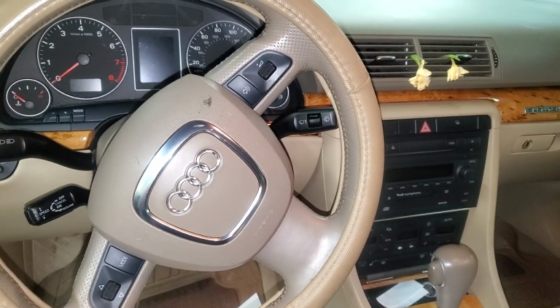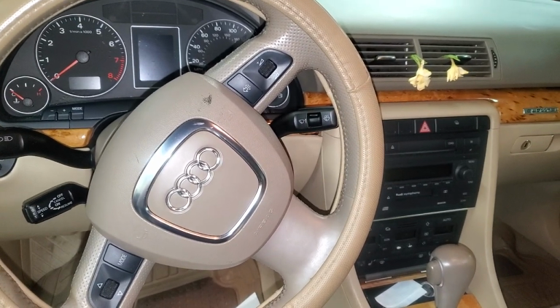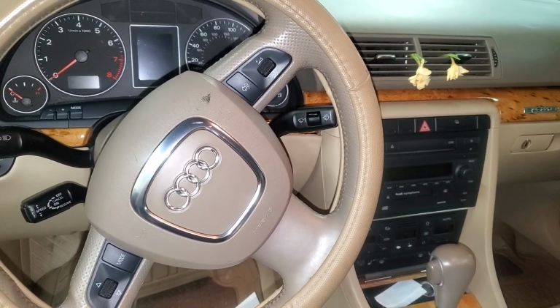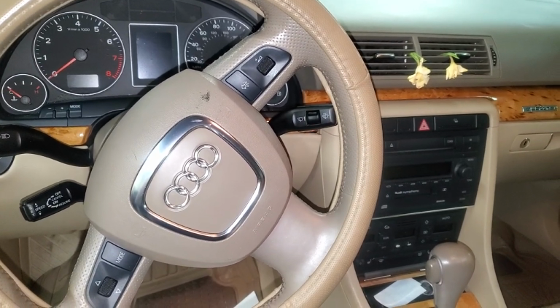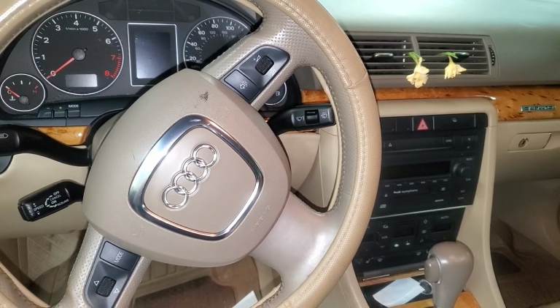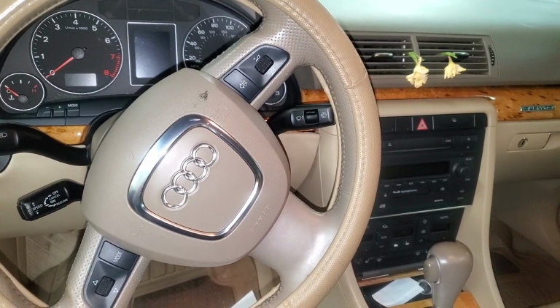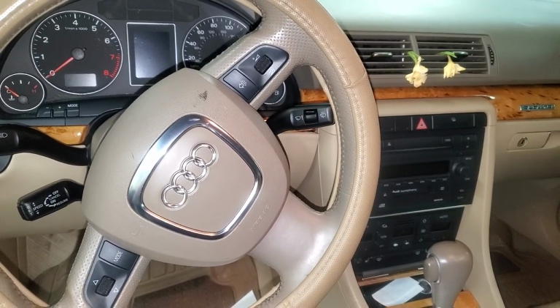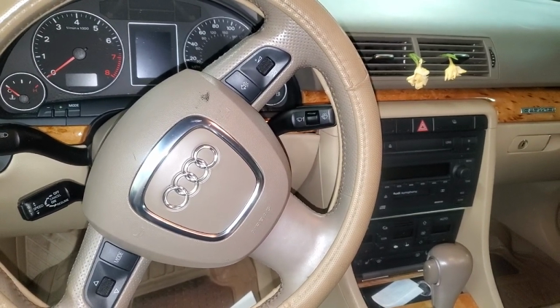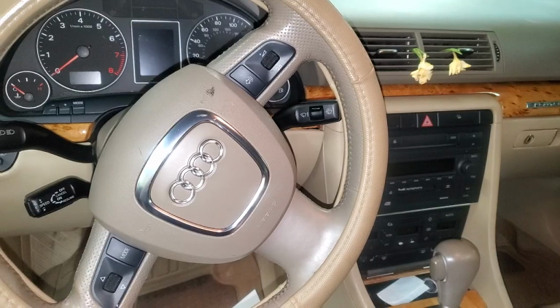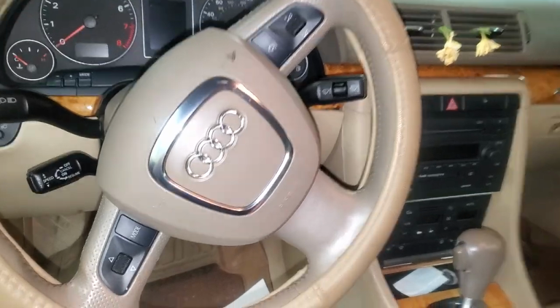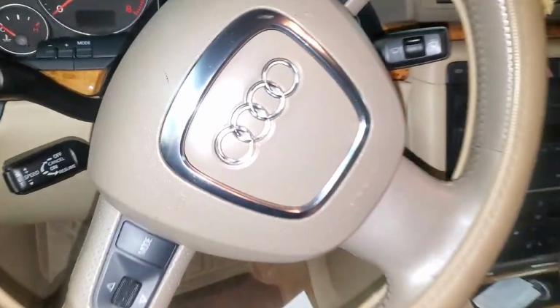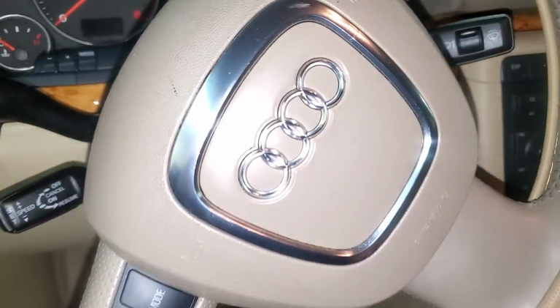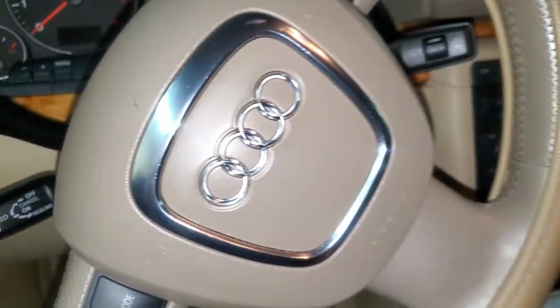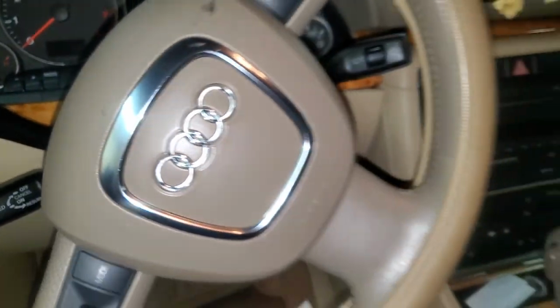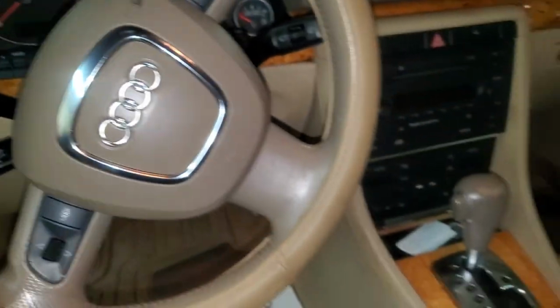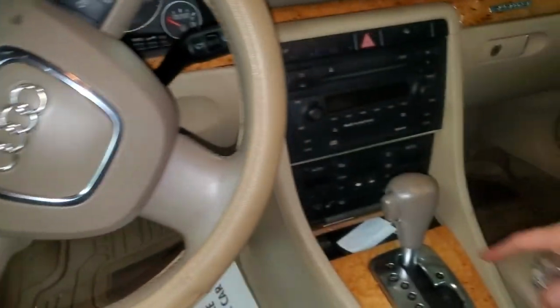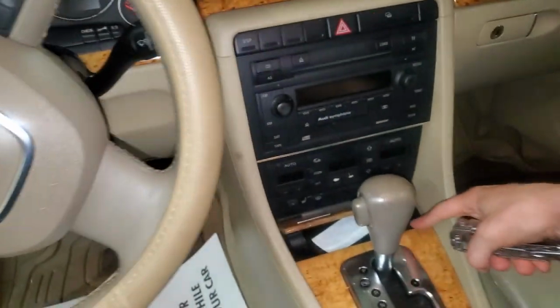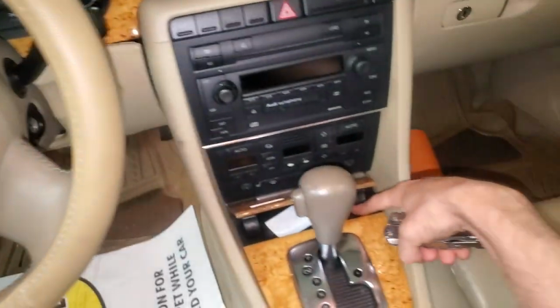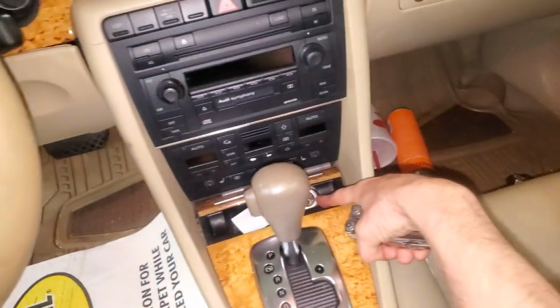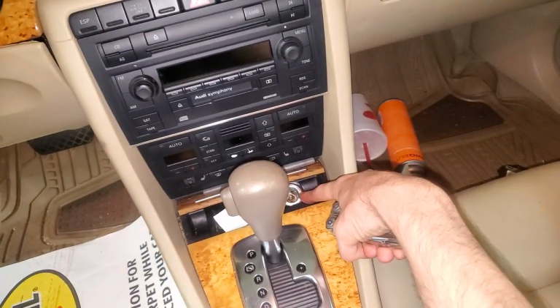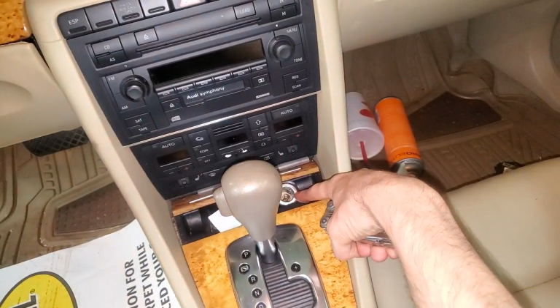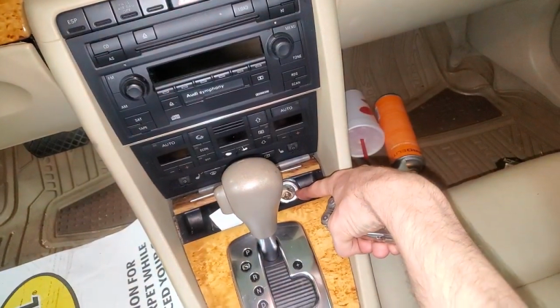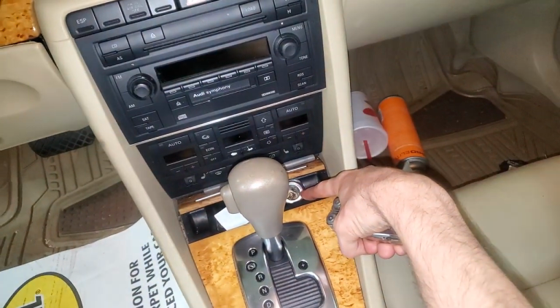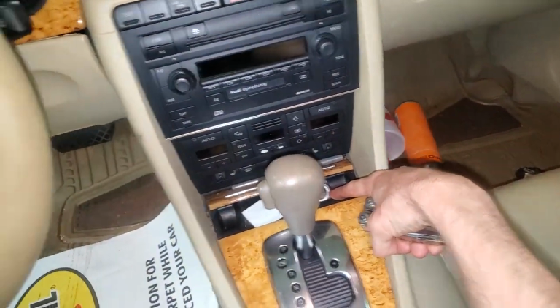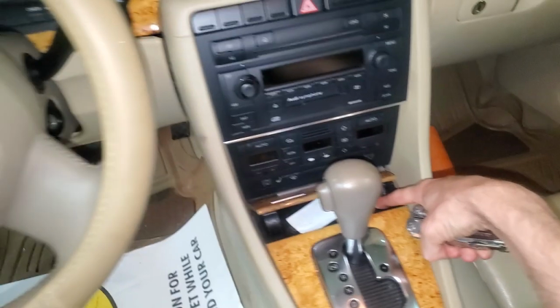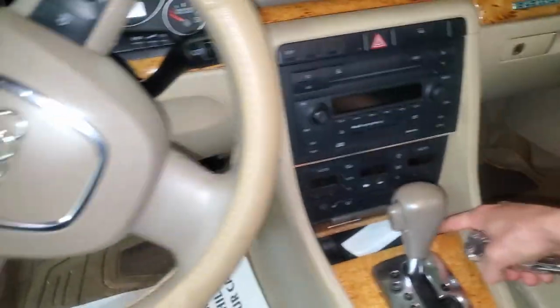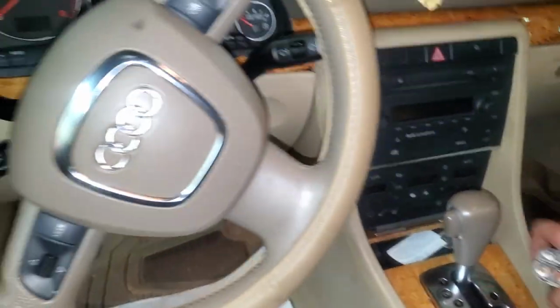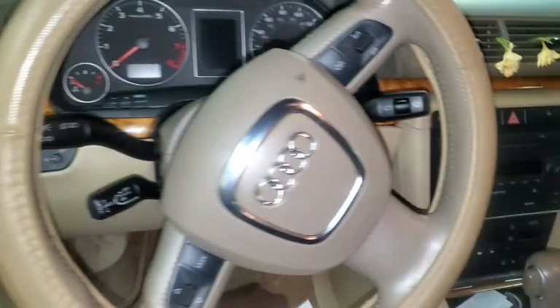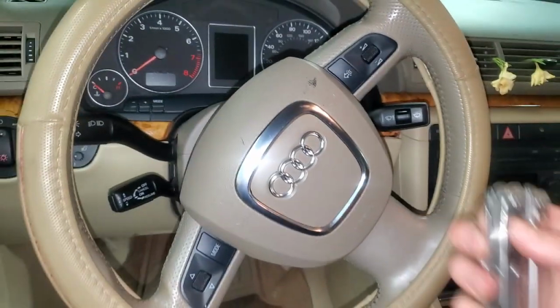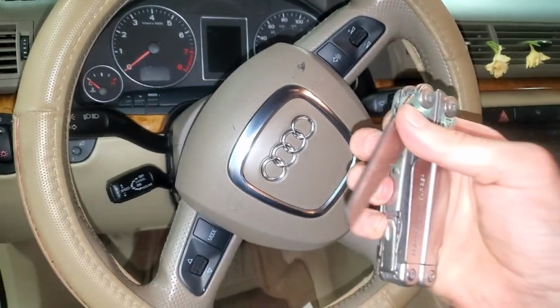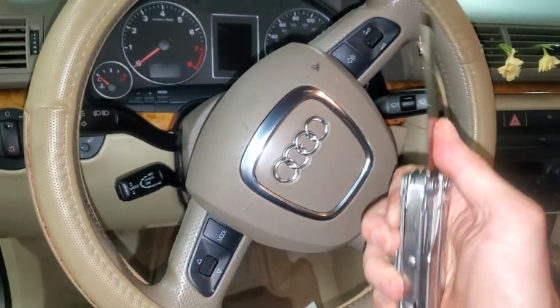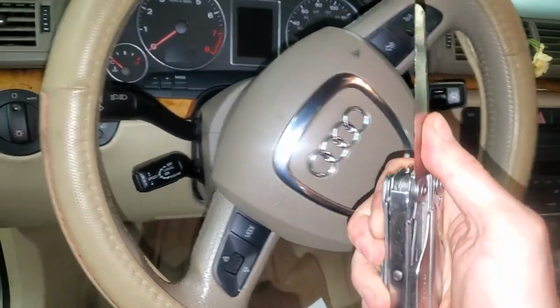I've got a 2006 Audi A4 and I'm going to use it to point out to you where you can find the fuses for your power sockets here. Now it's a beautiful machine.